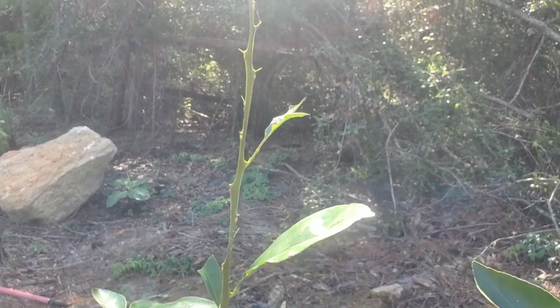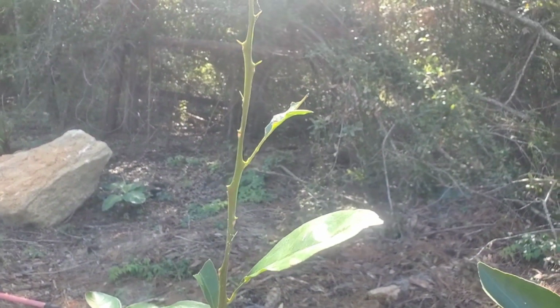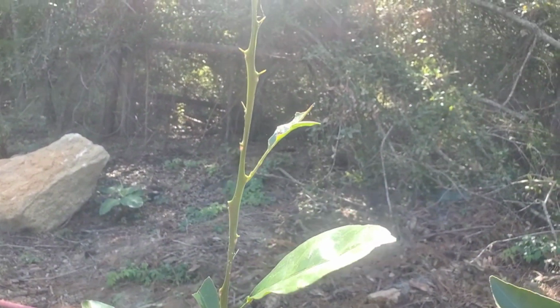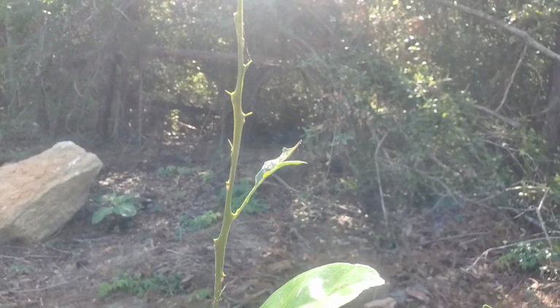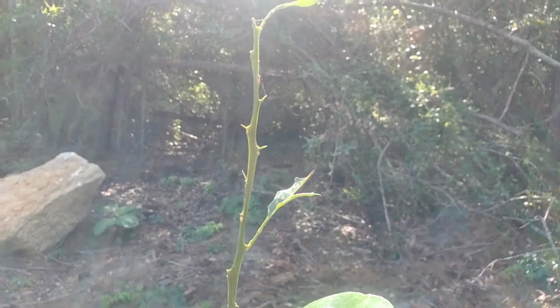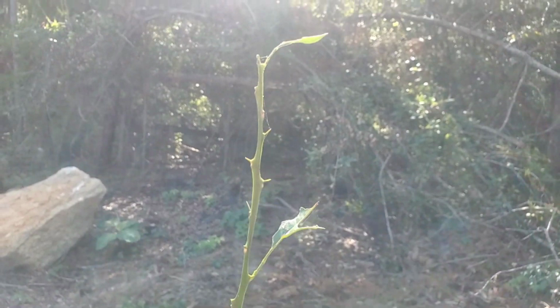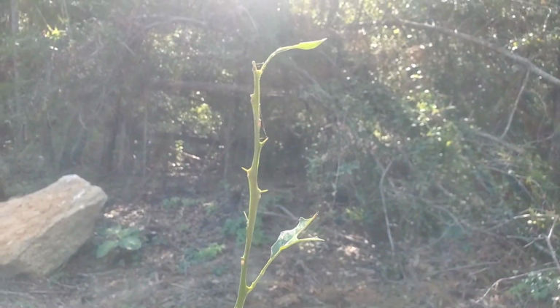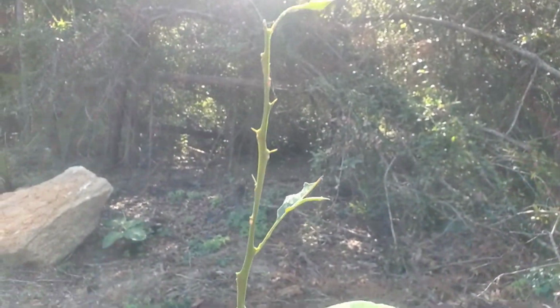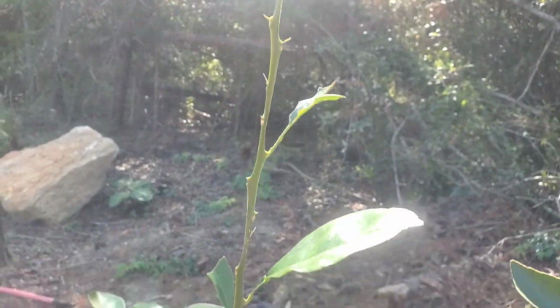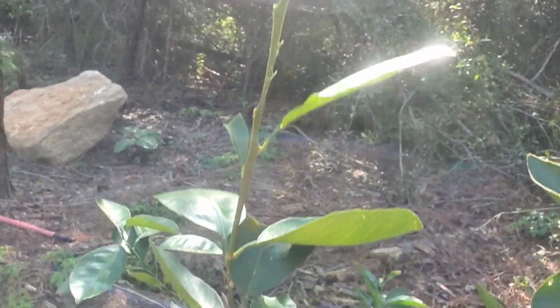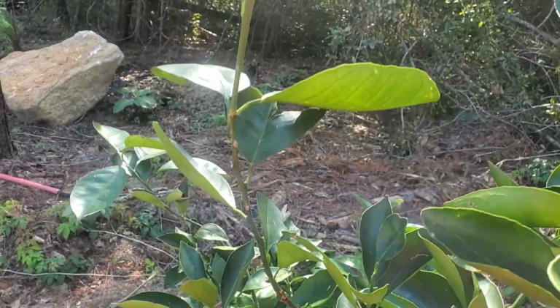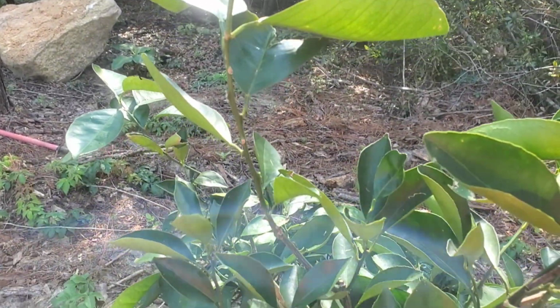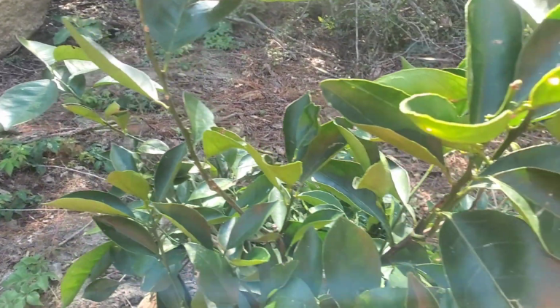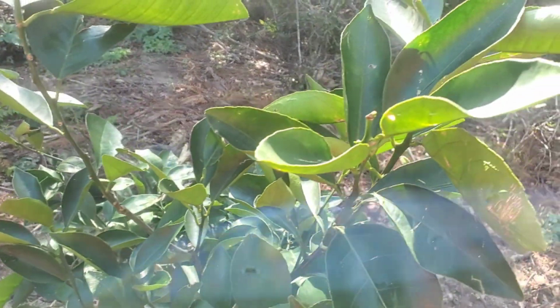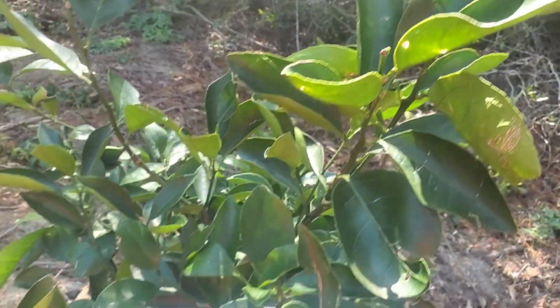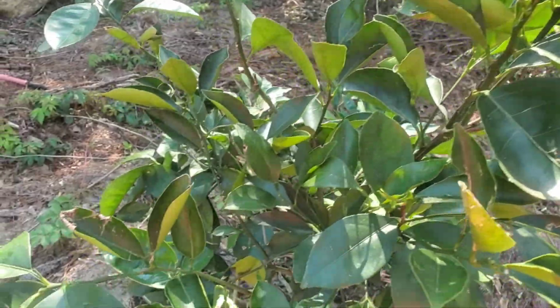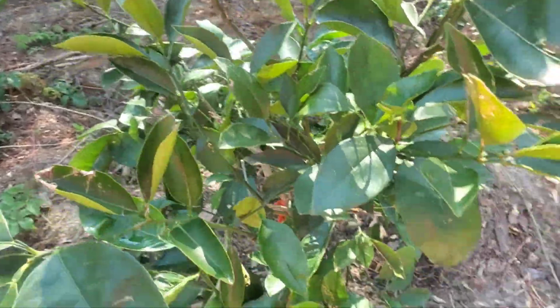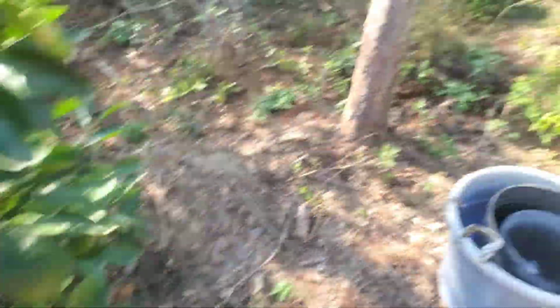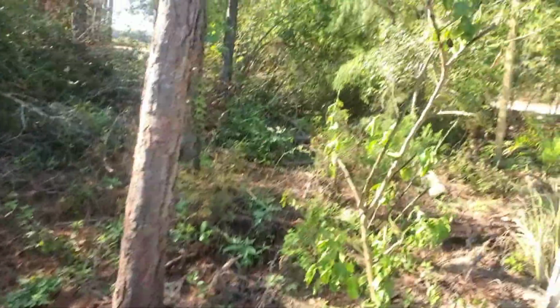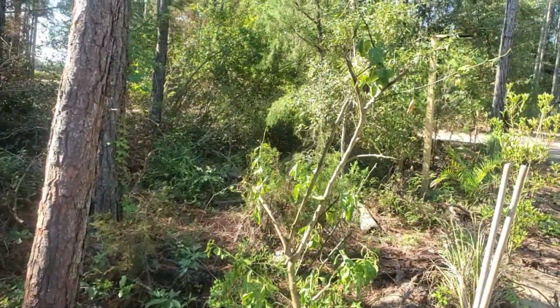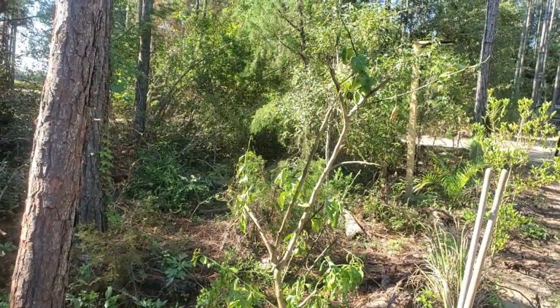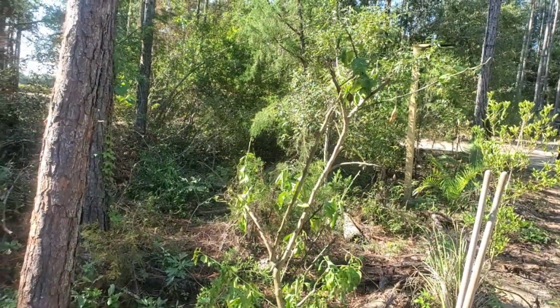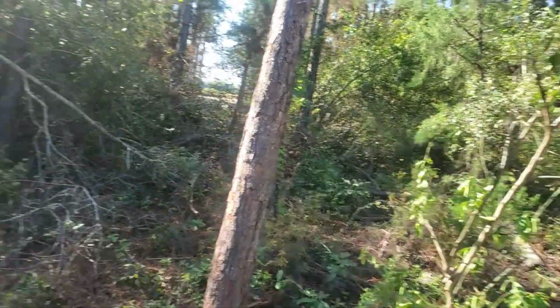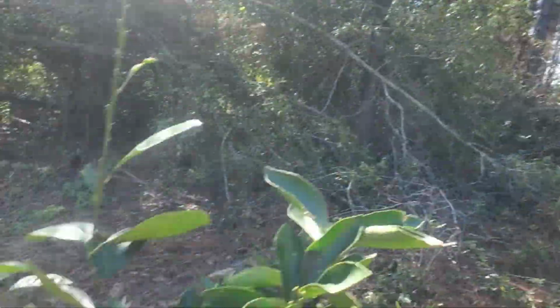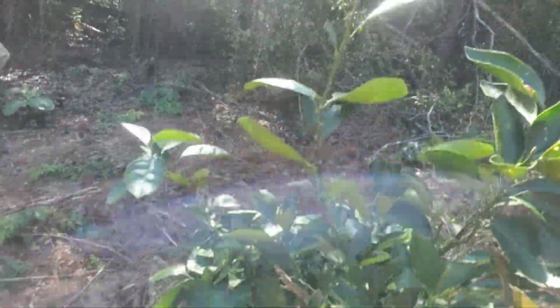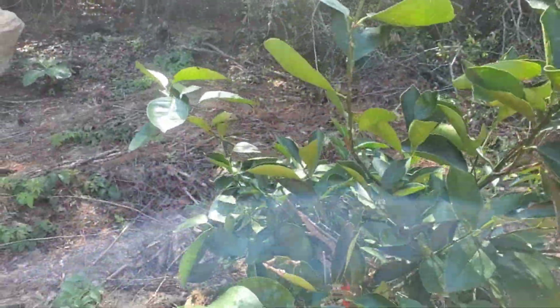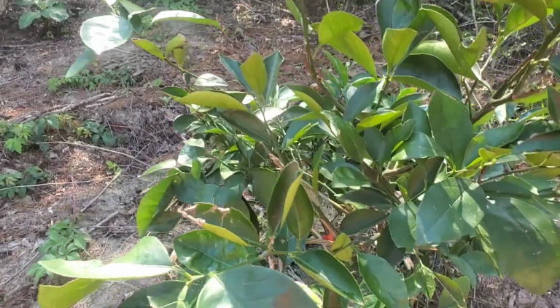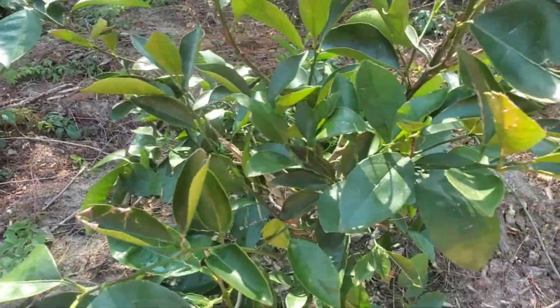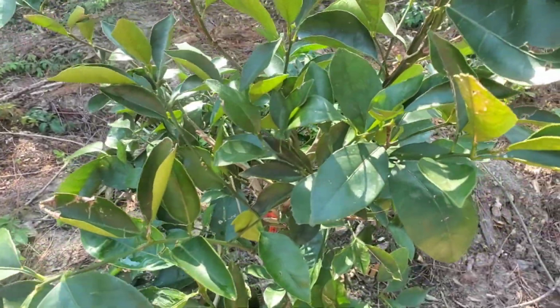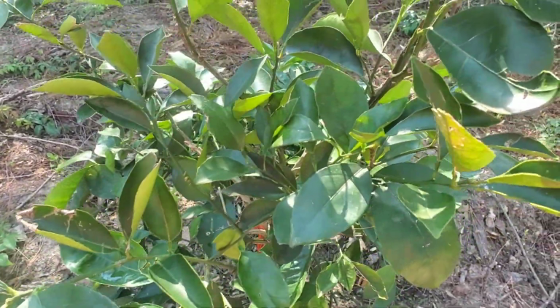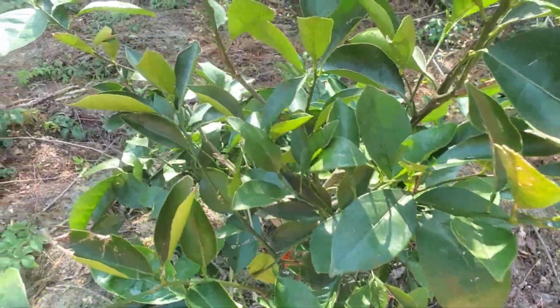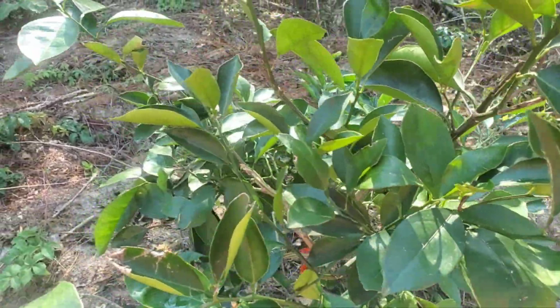You see this? If you're experiencing this with your citrus, something's eating it, as you can tell. And something has almost devoured that whole tree. I want to share with you something to look for.